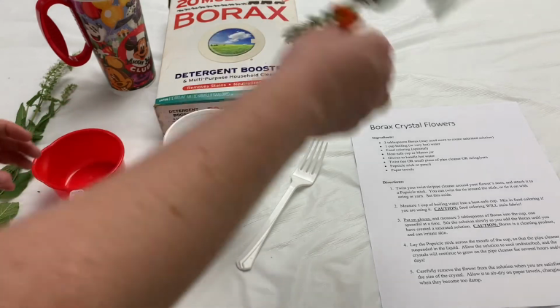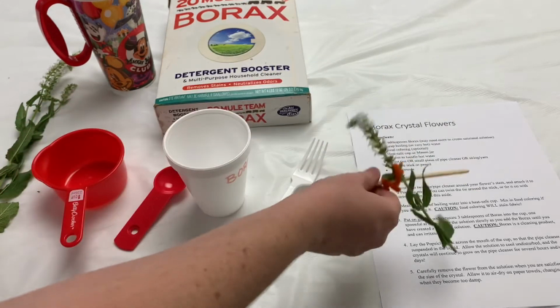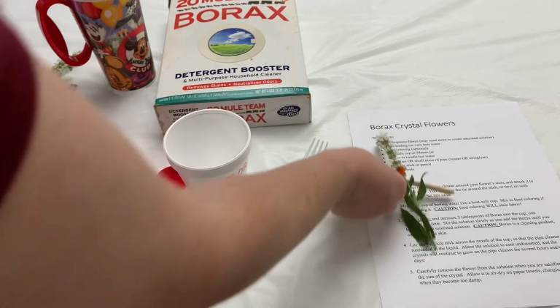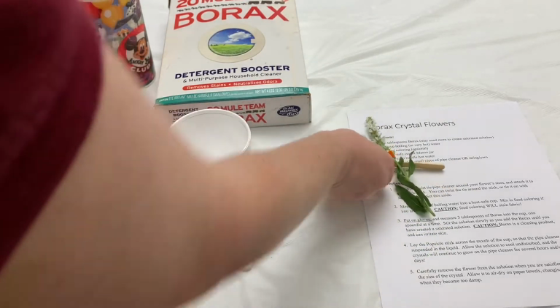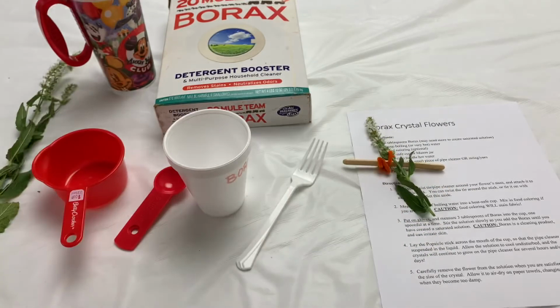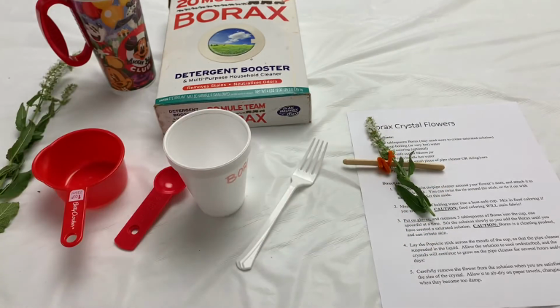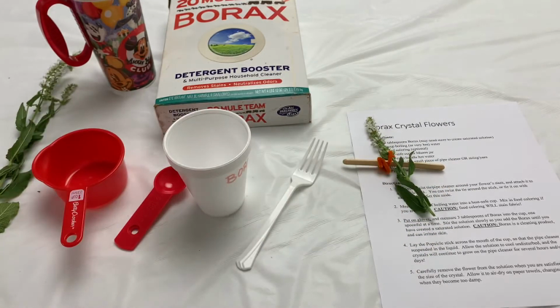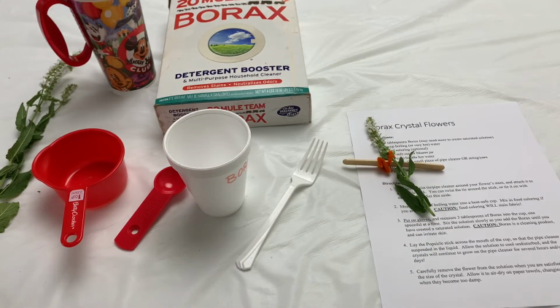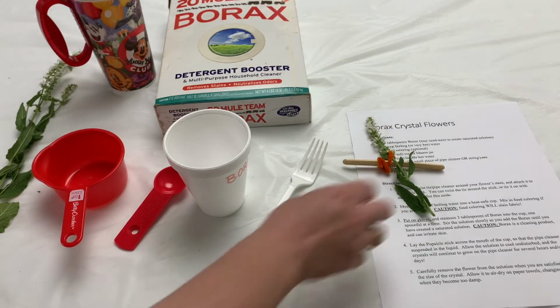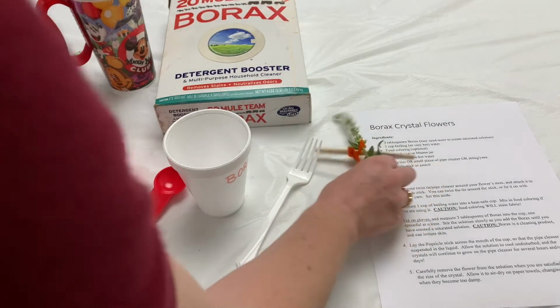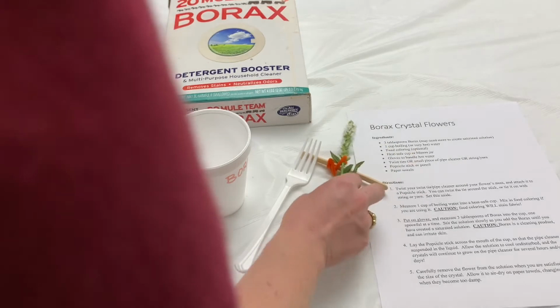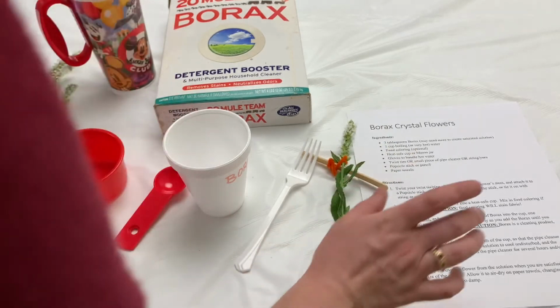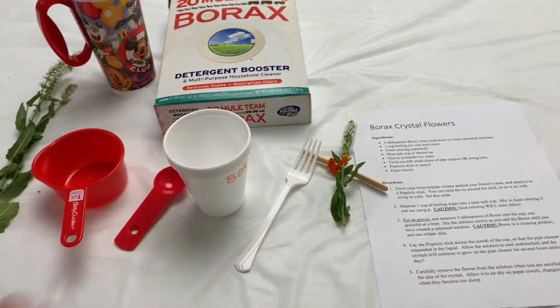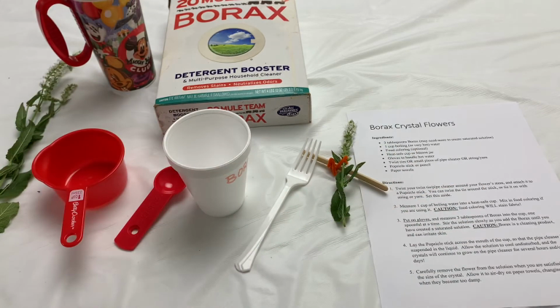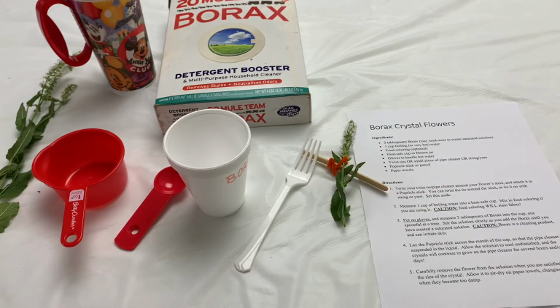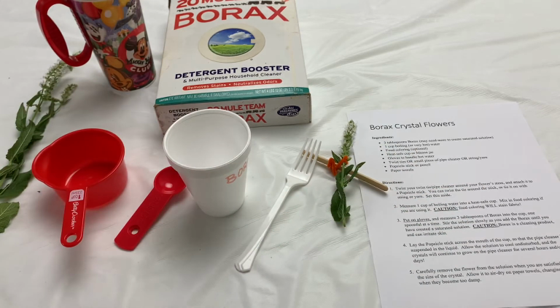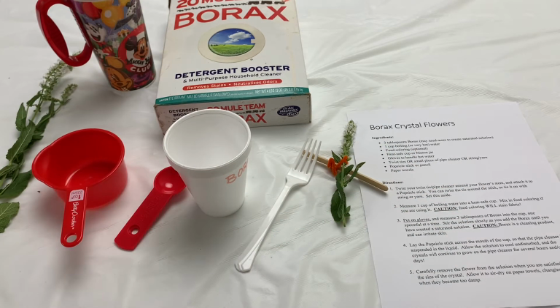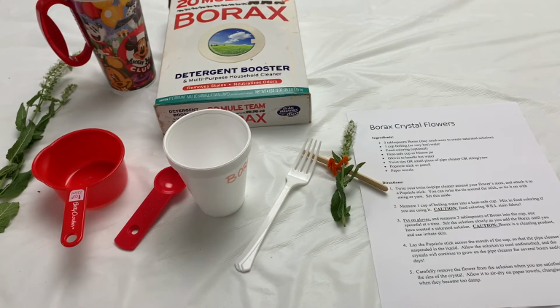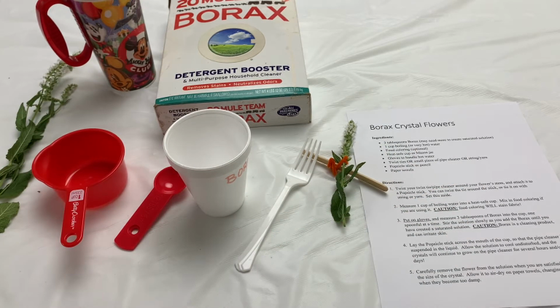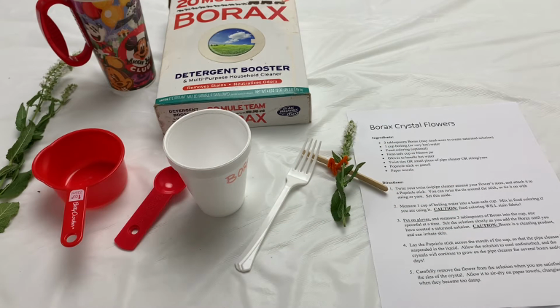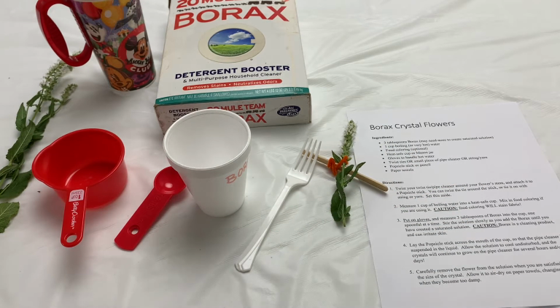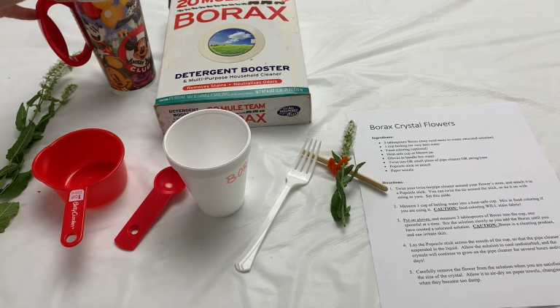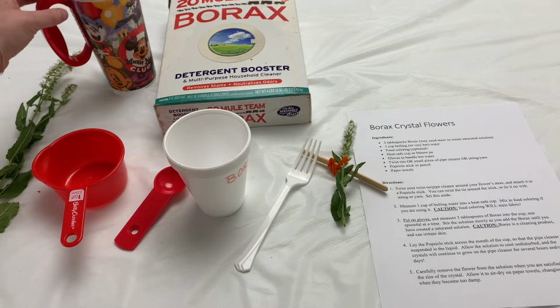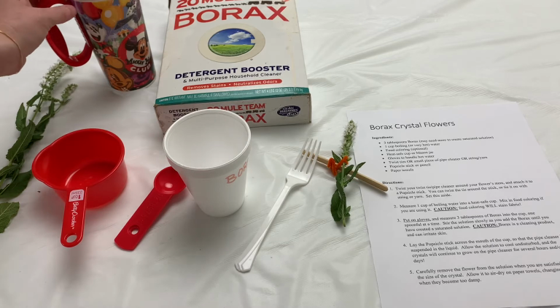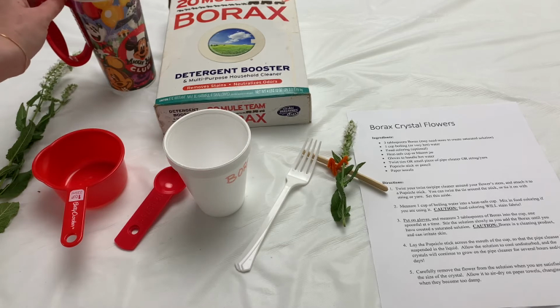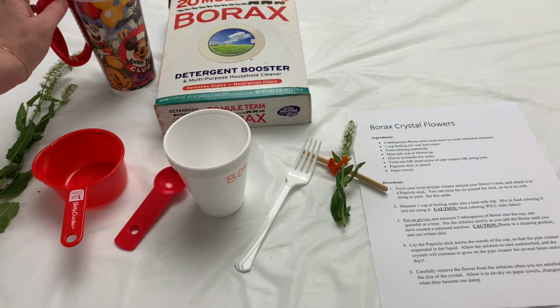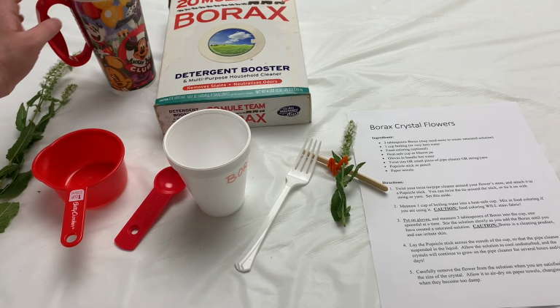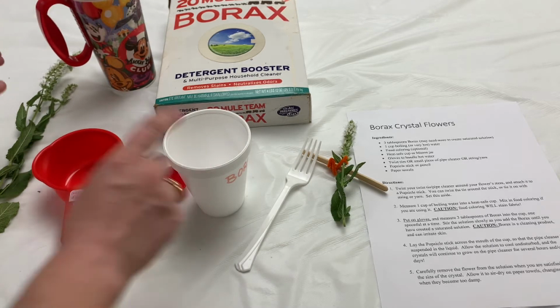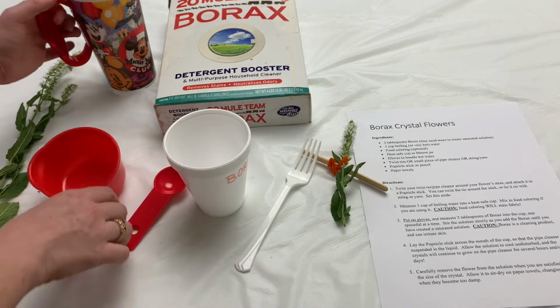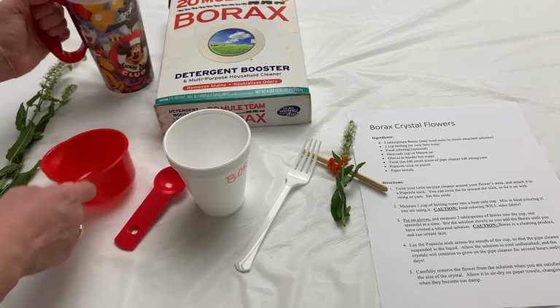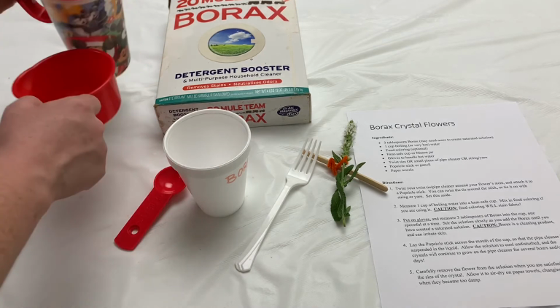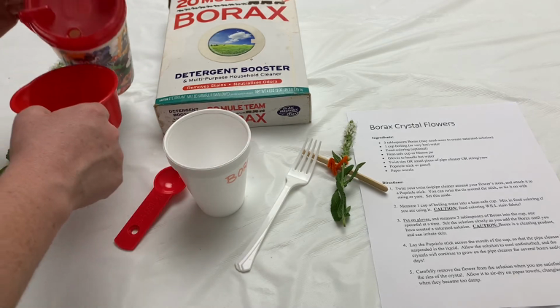I'm going to put this off to the side and now let's start measuring. You can also see a copy of this recipe in the description of this video. We're going to measure one cup of boiling water into our heat-safe cup.